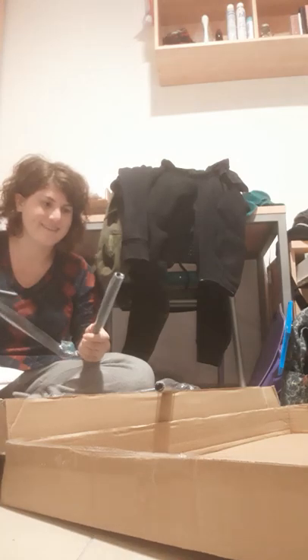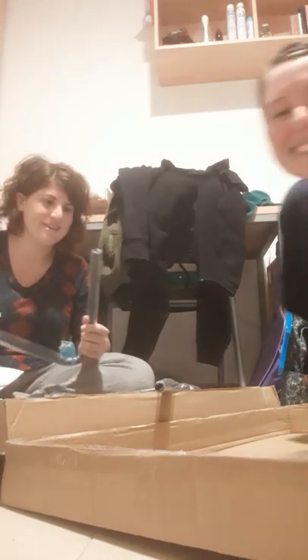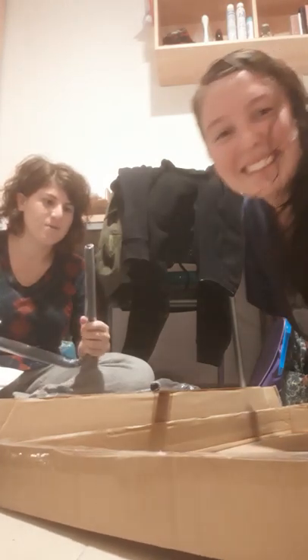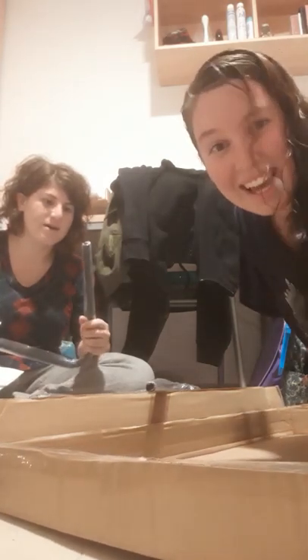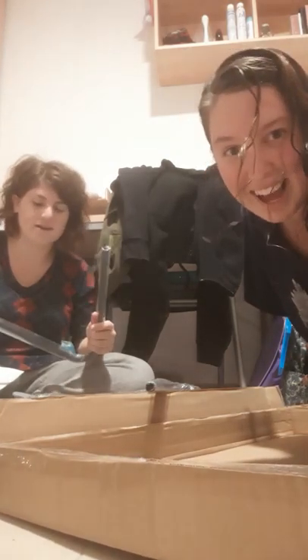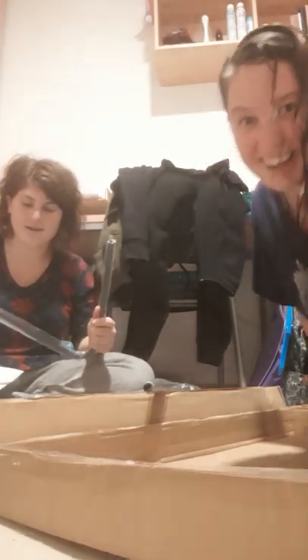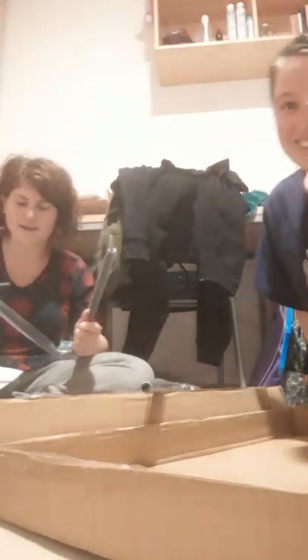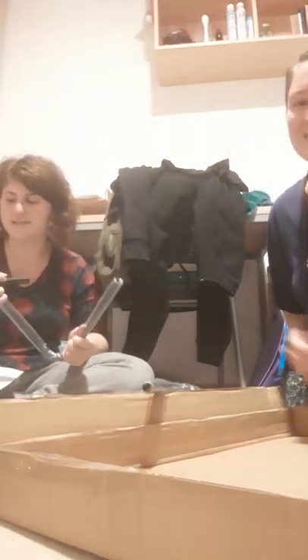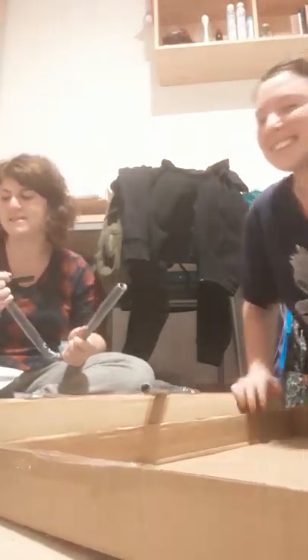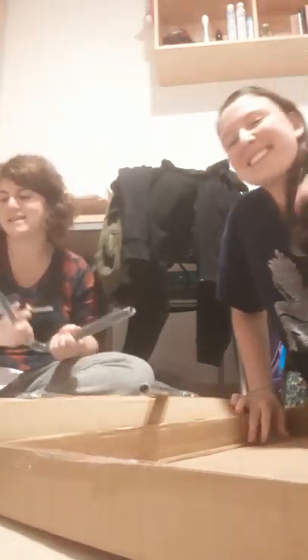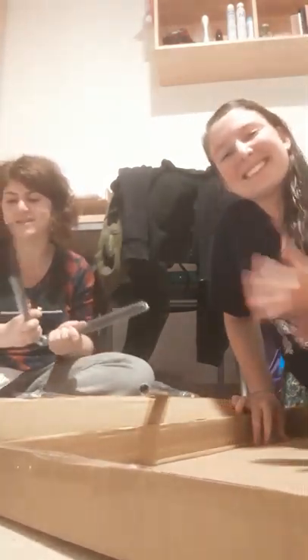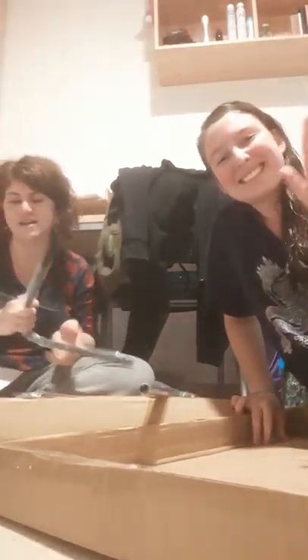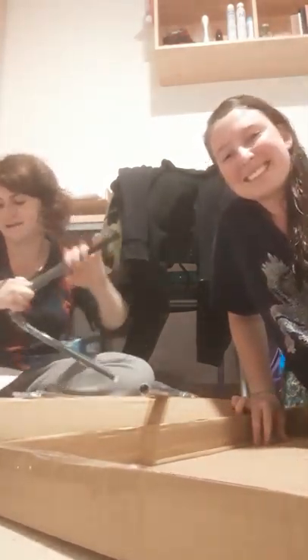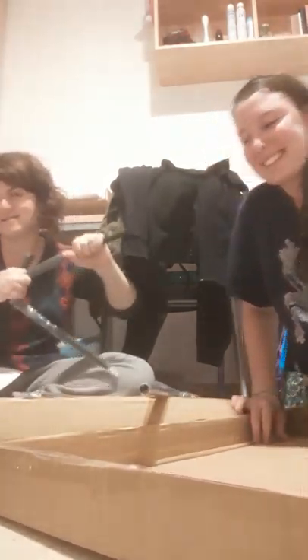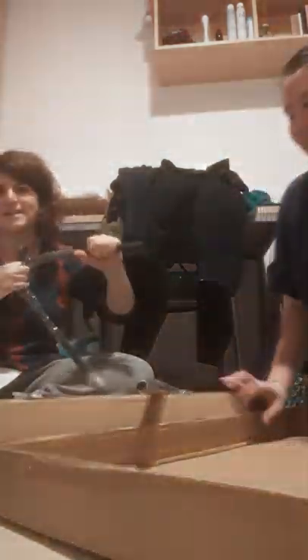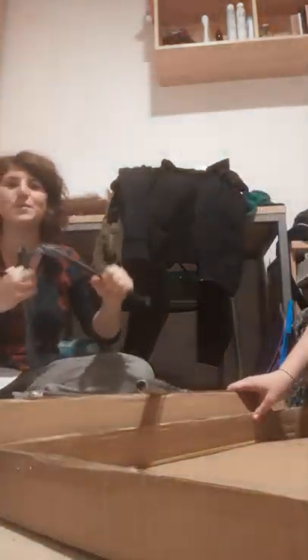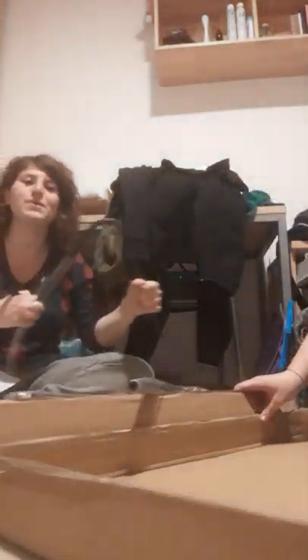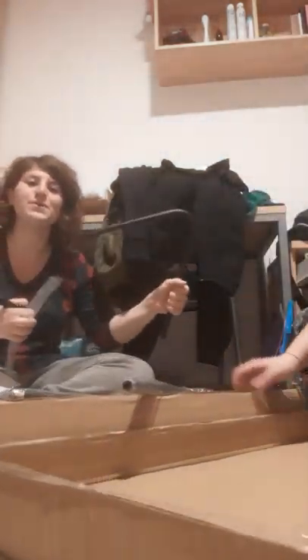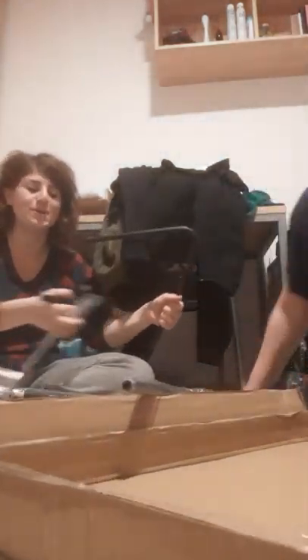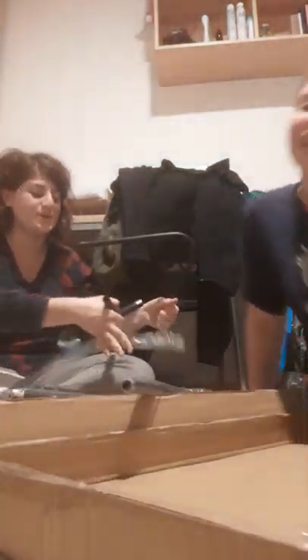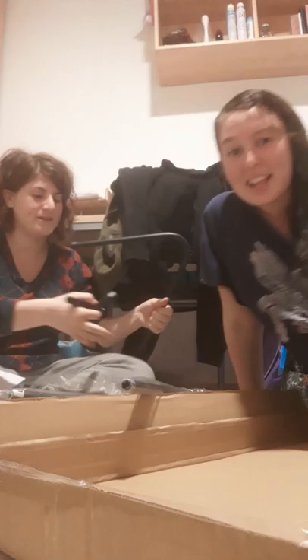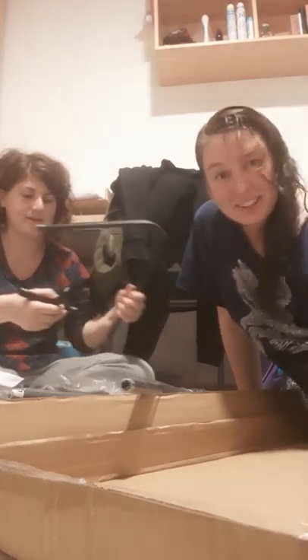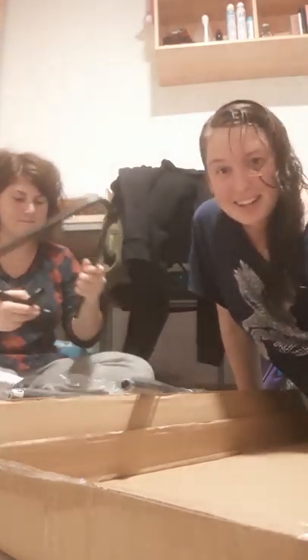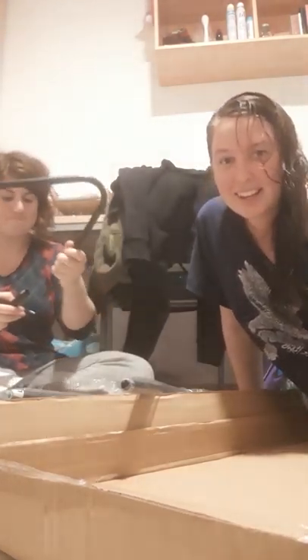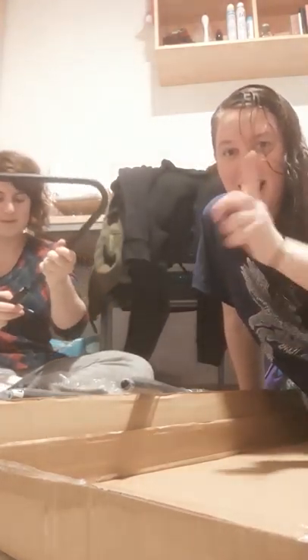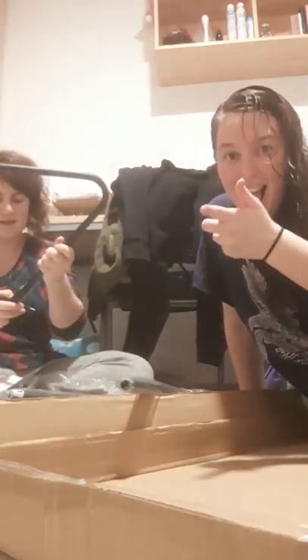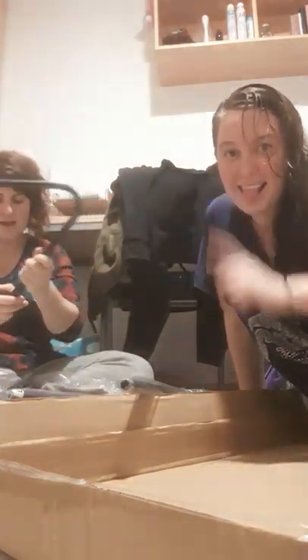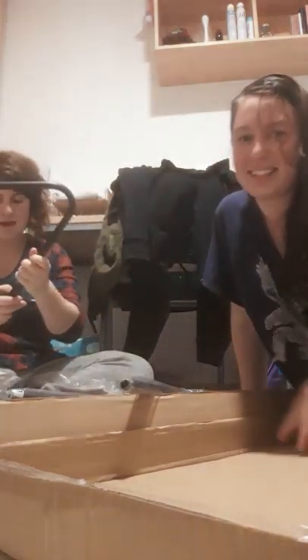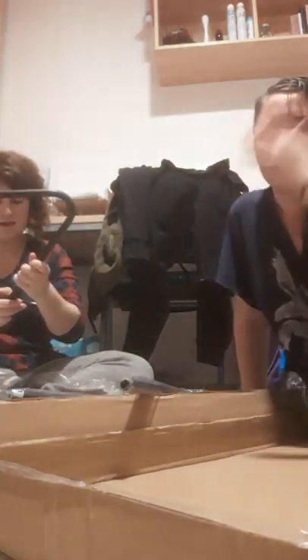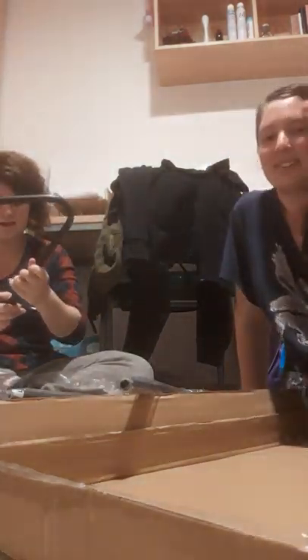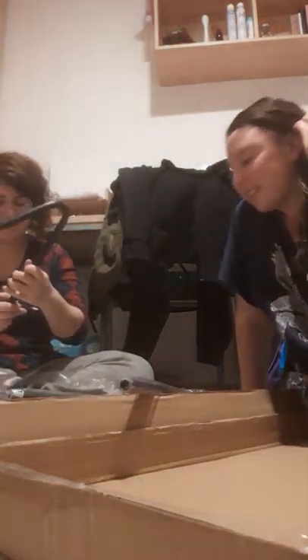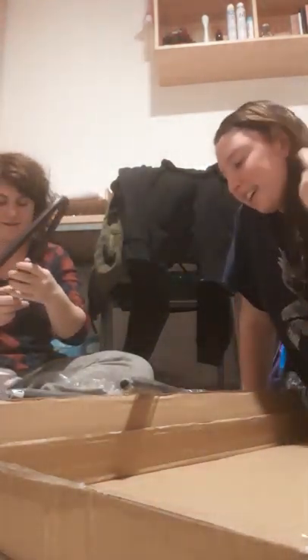Hey guys! We are assembling a chair at 10:30 at night. Let's see how it goes.